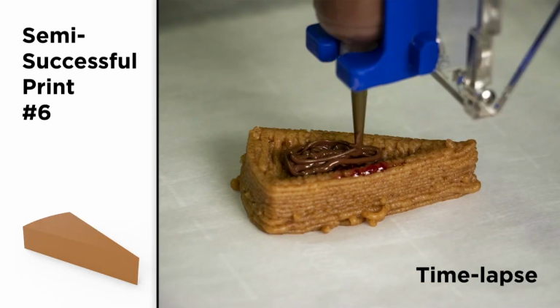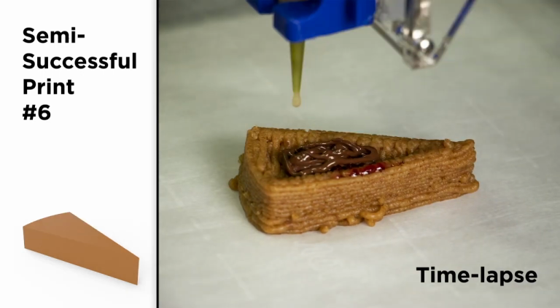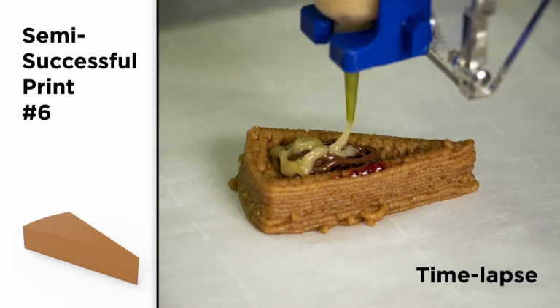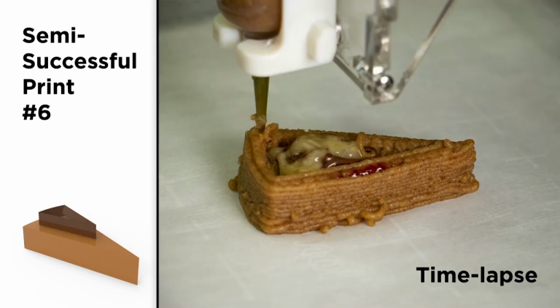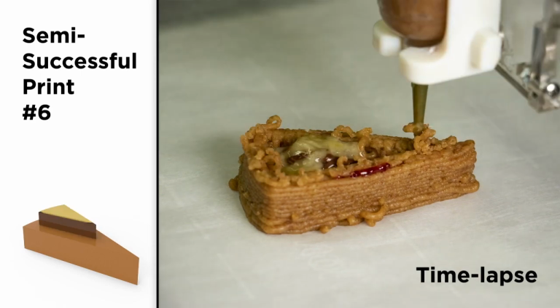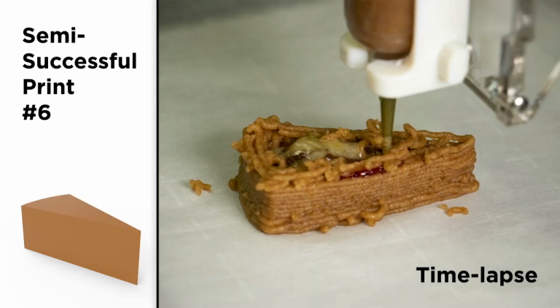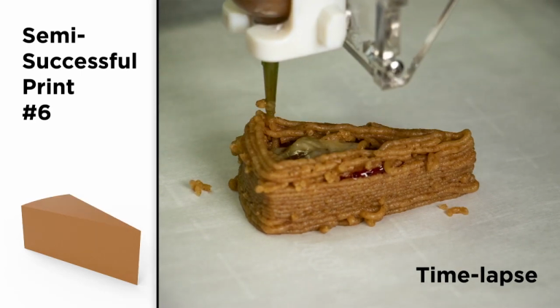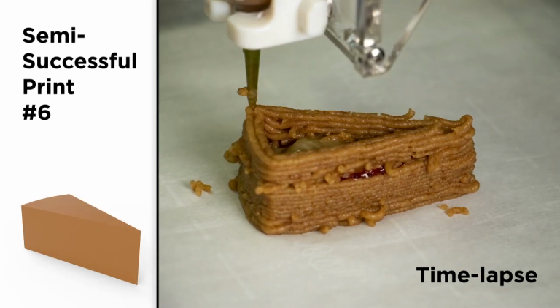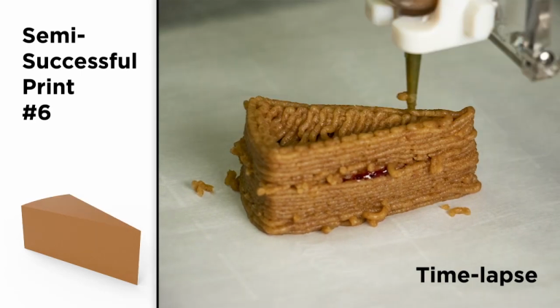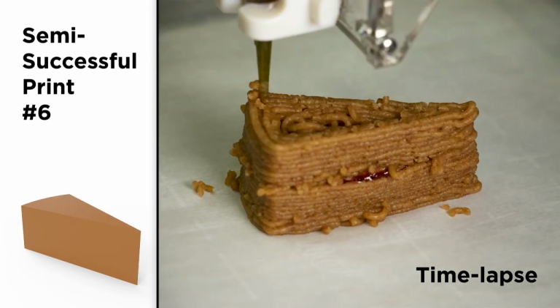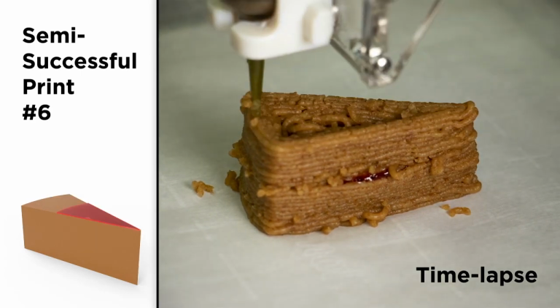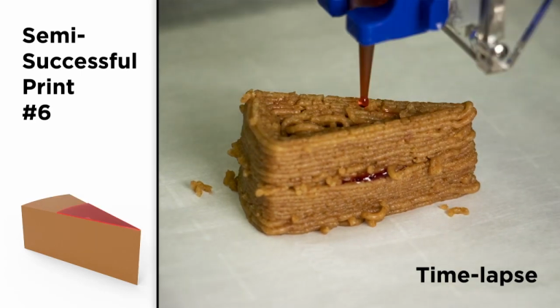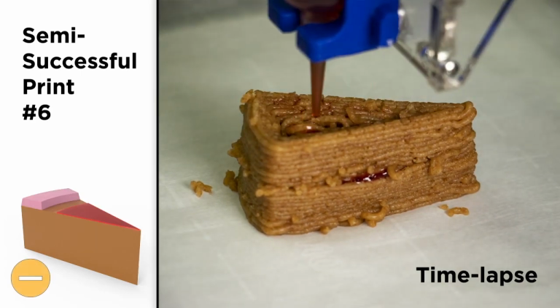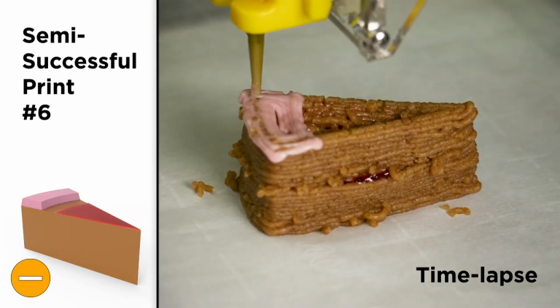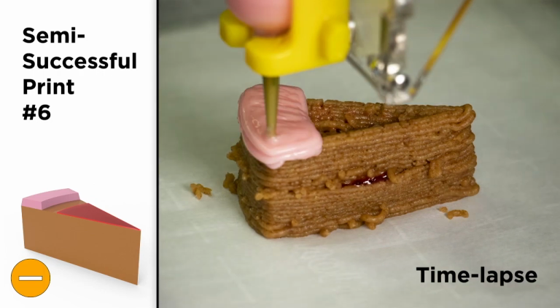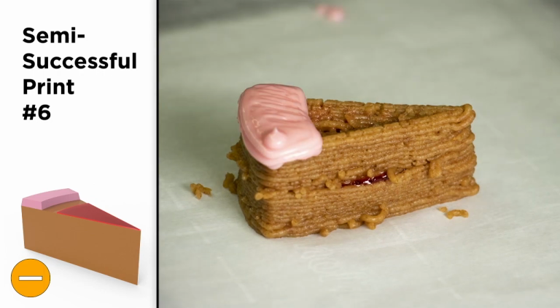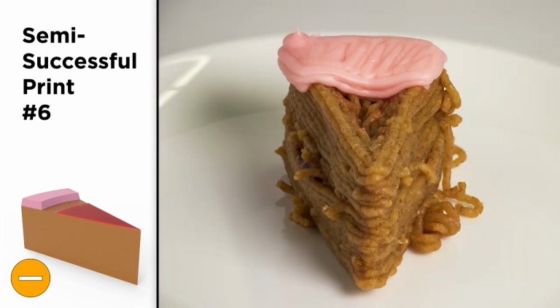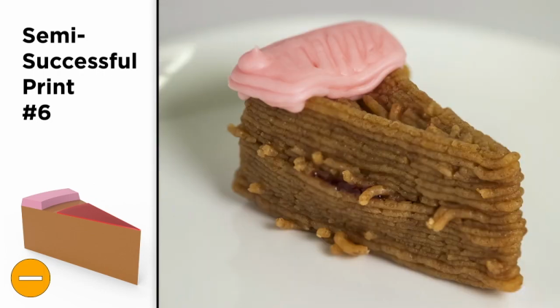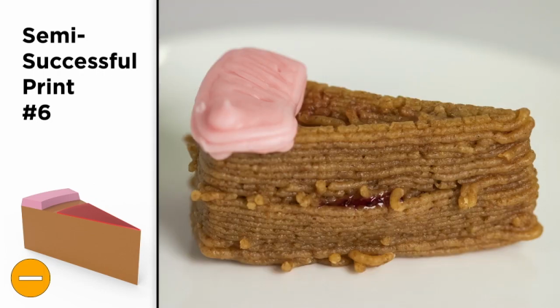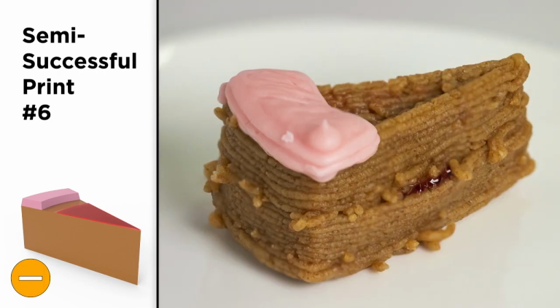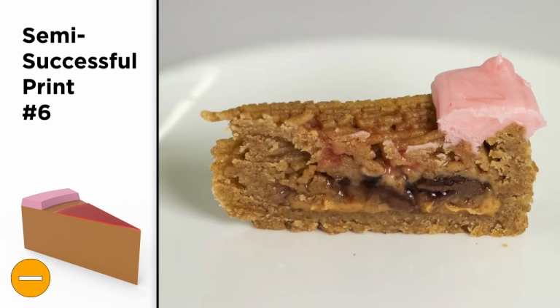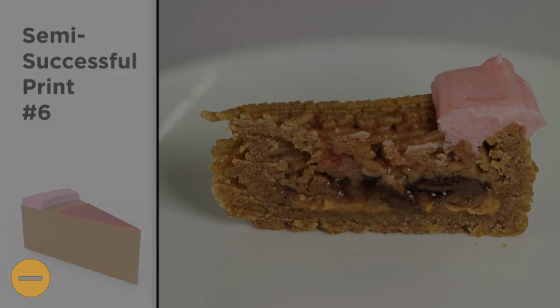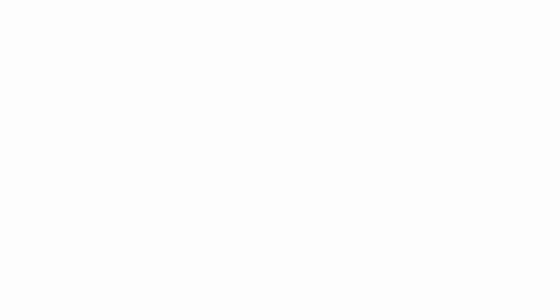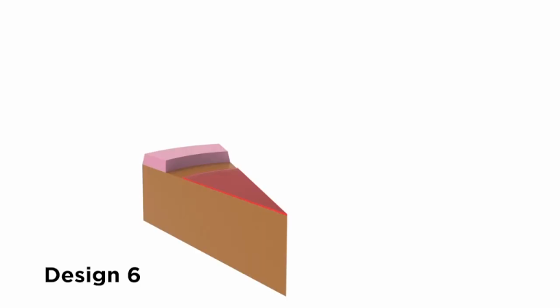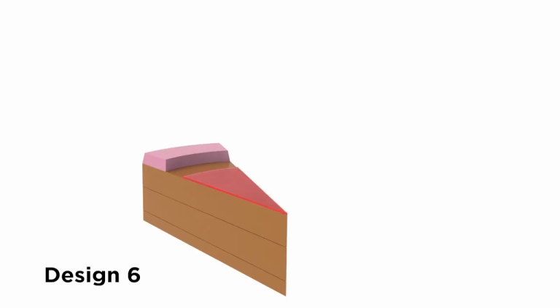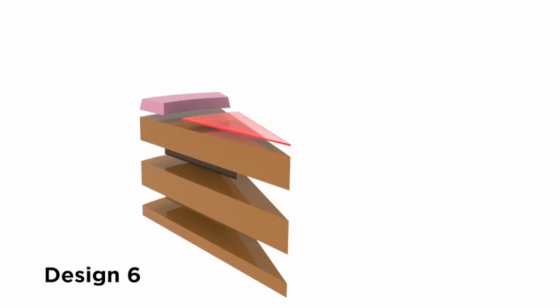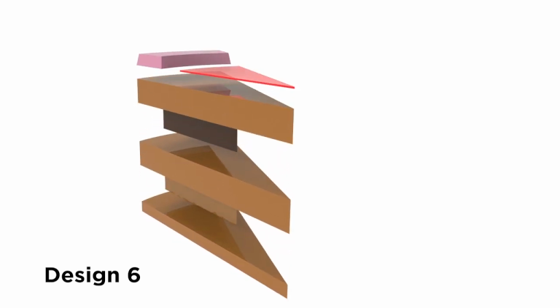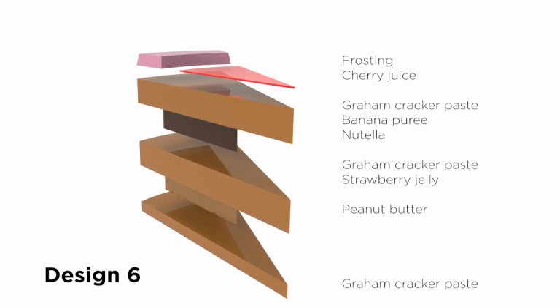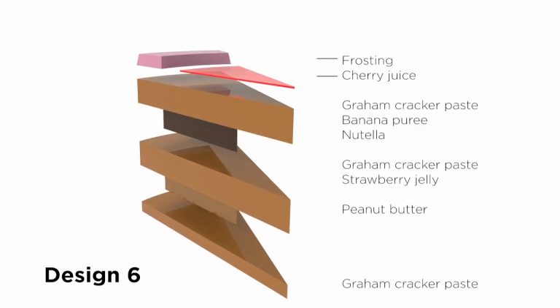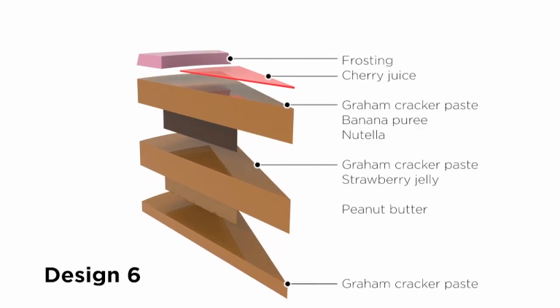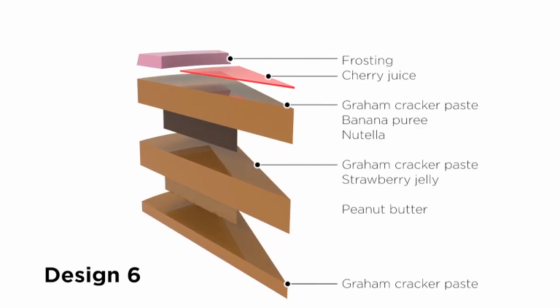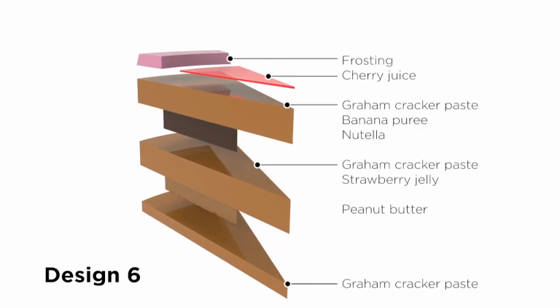Another common issue was this coiling effect, especially visible with the graham cracker paste. To fix this, we adjusted the offset height between successive layers and reduced the speed of the initial material deposition.